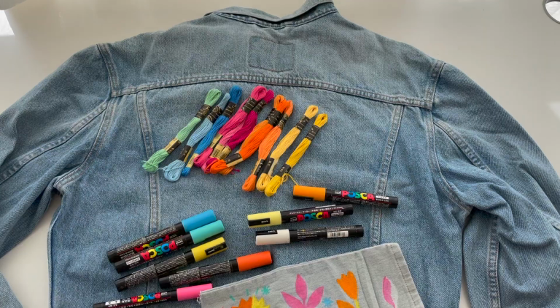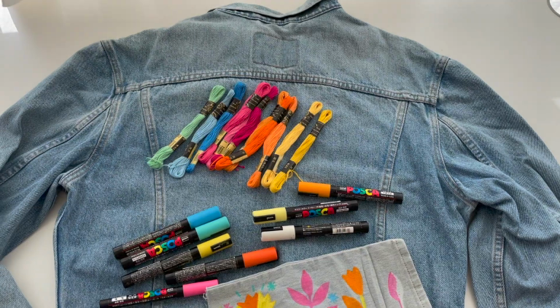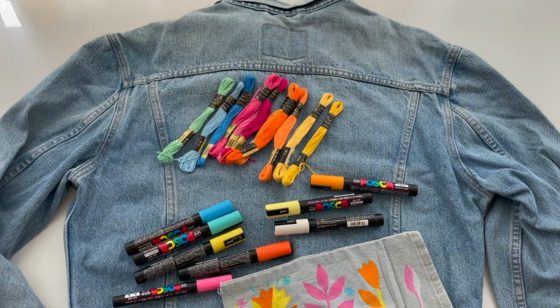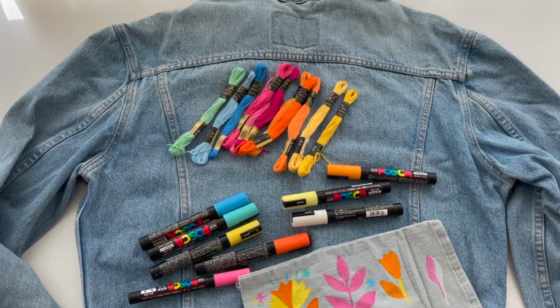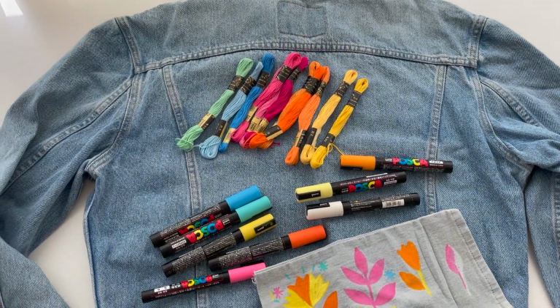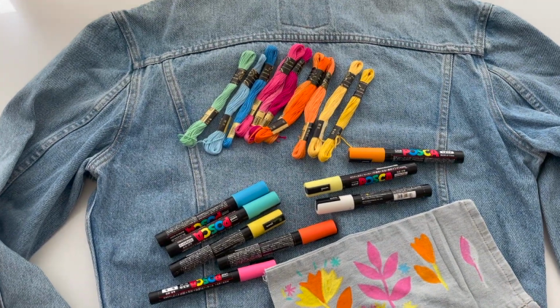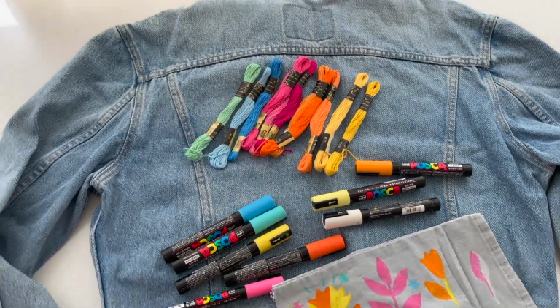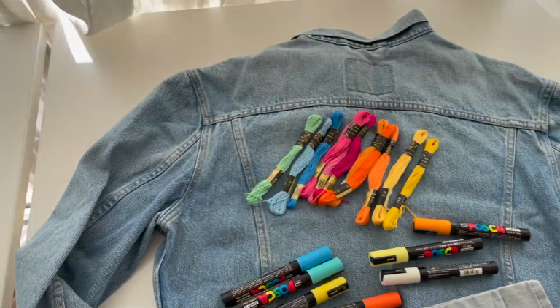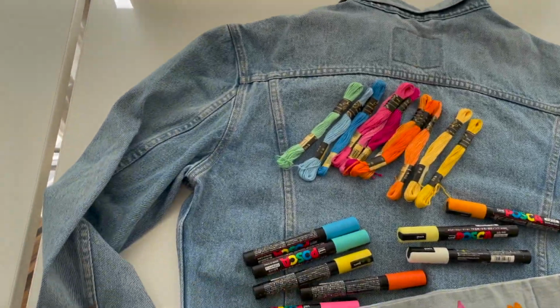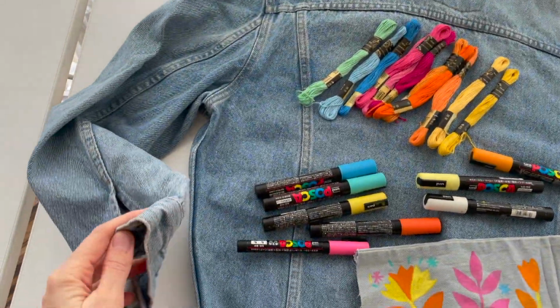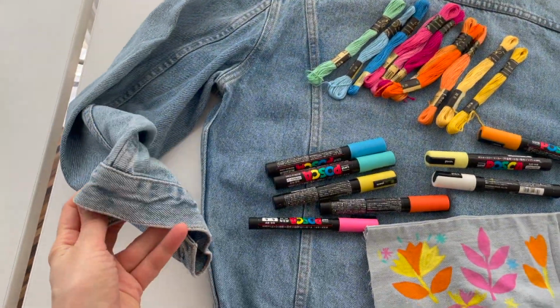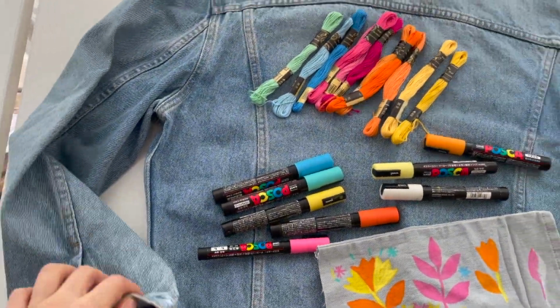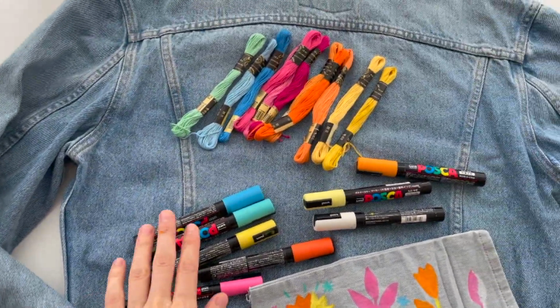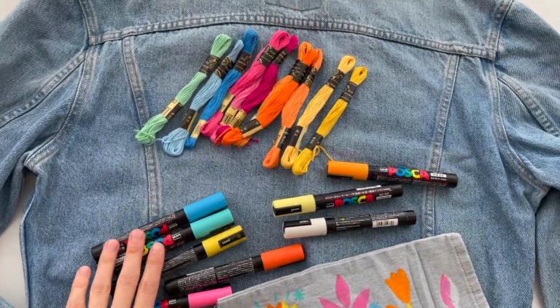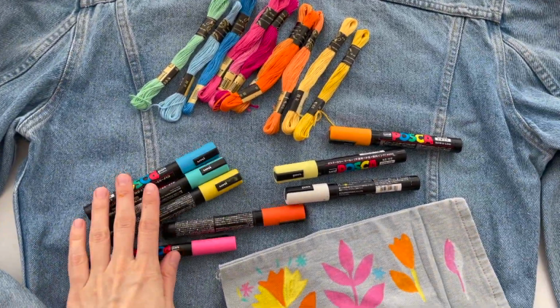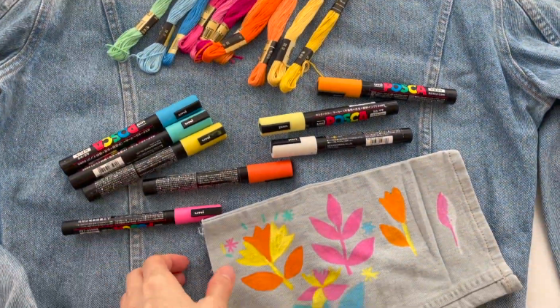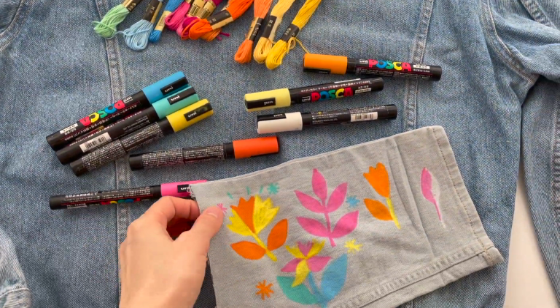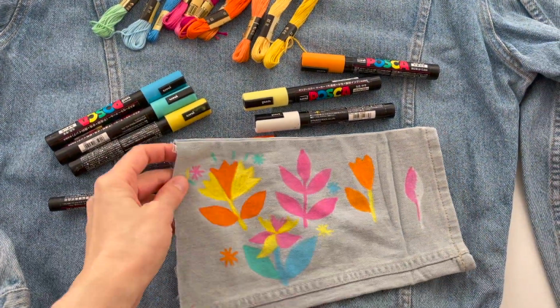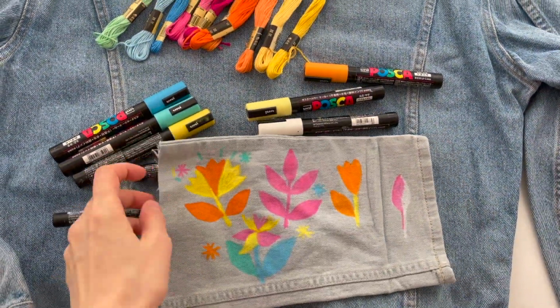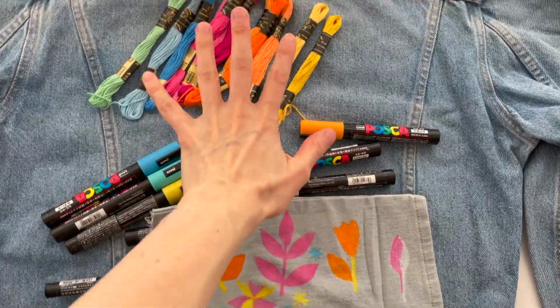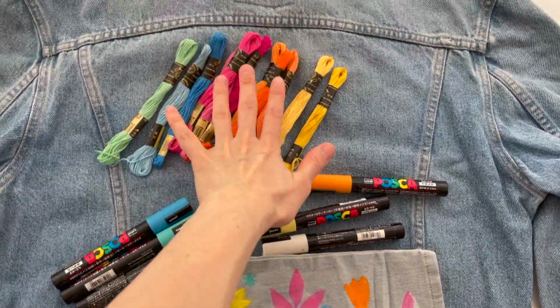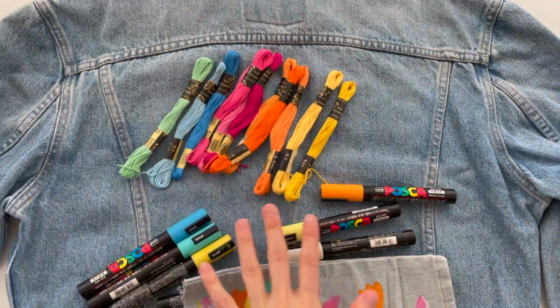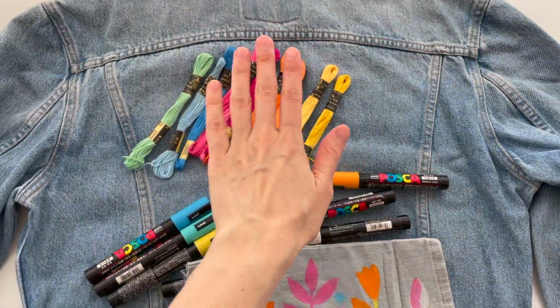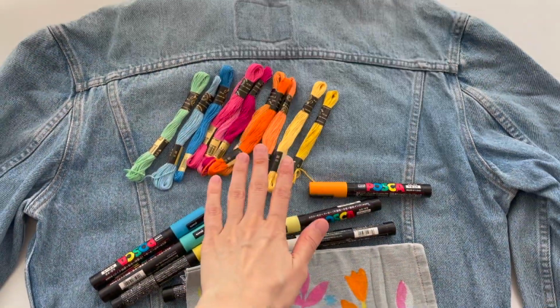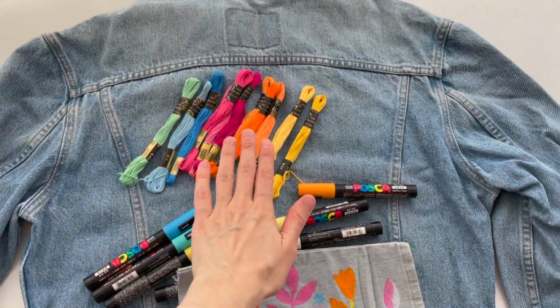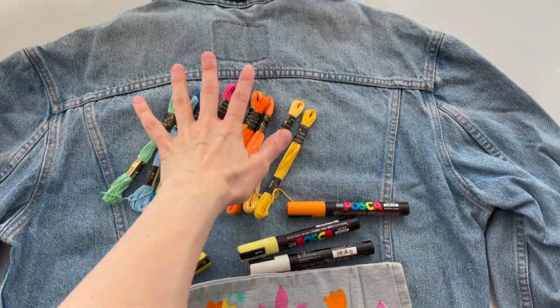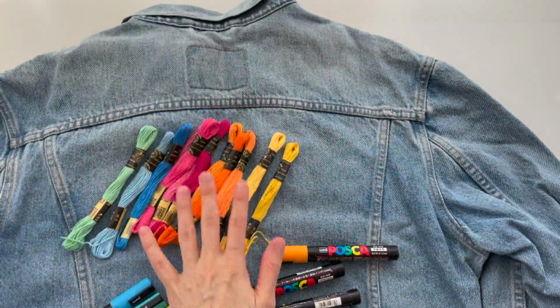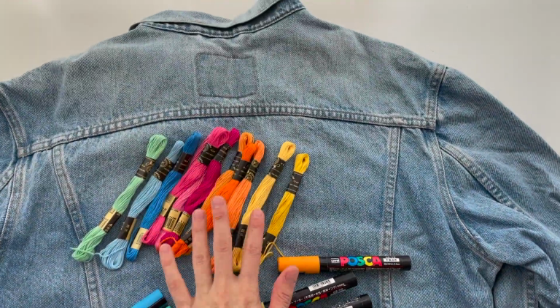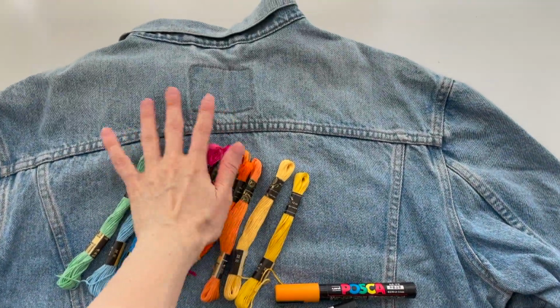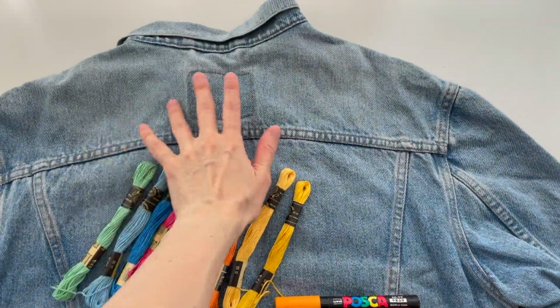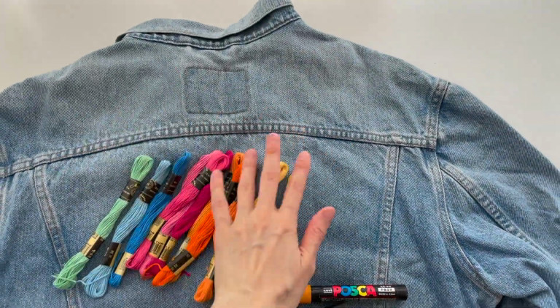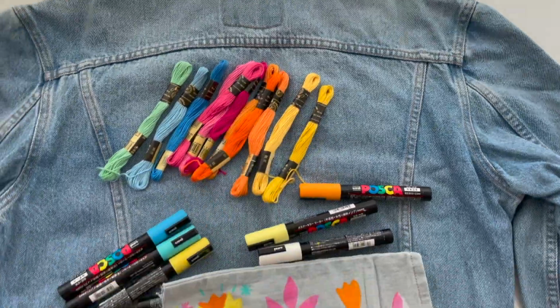Here is a denim jacket that I am going to use. I want to draw a floral illustration here in the top and on the back, and here are some details on the top.